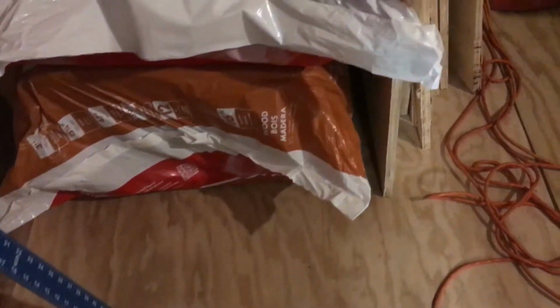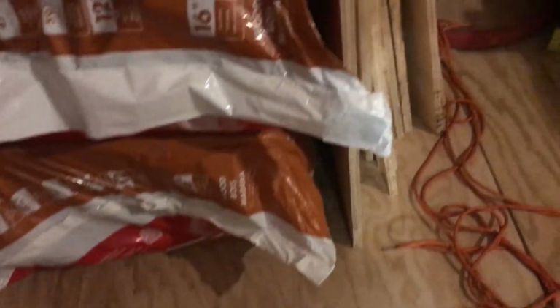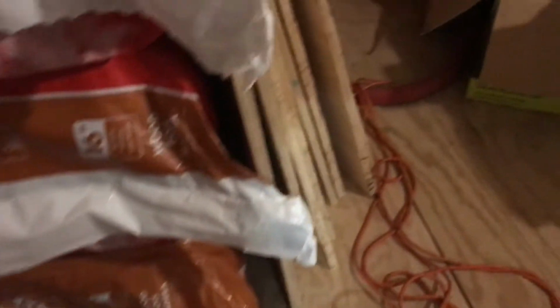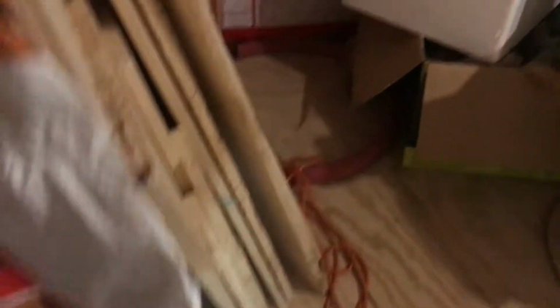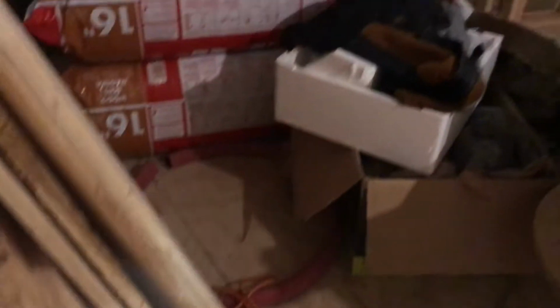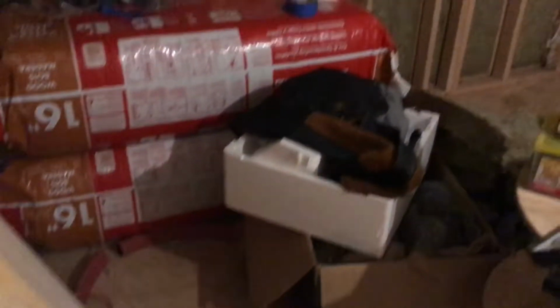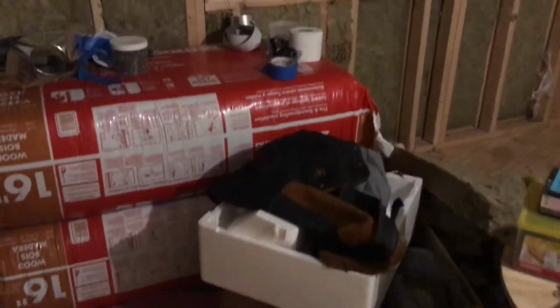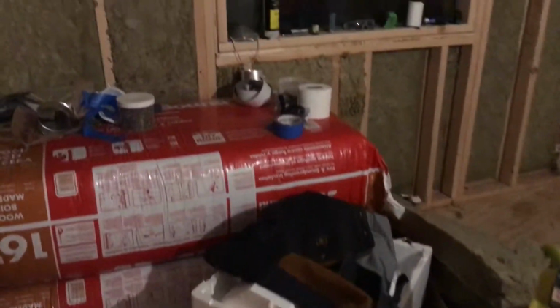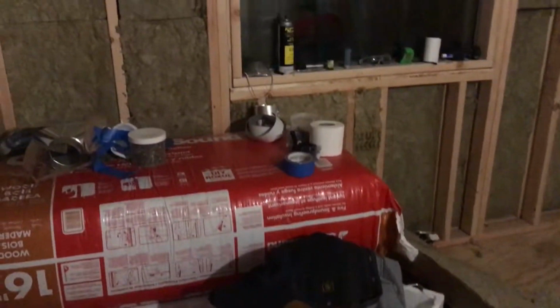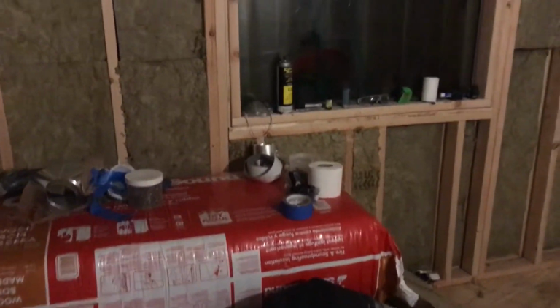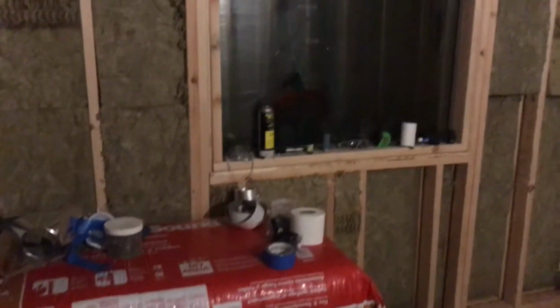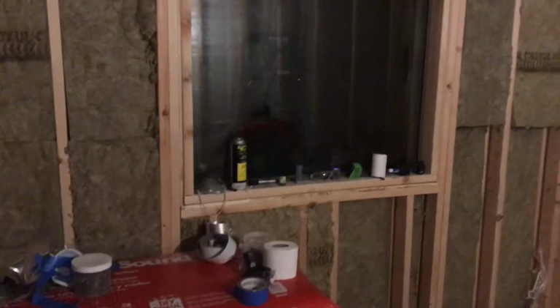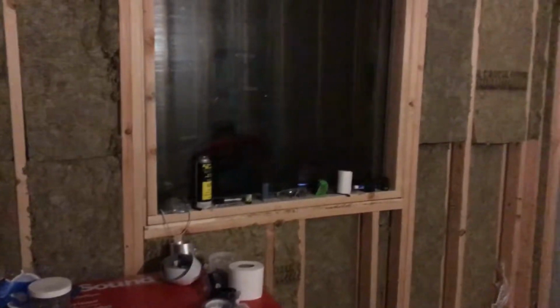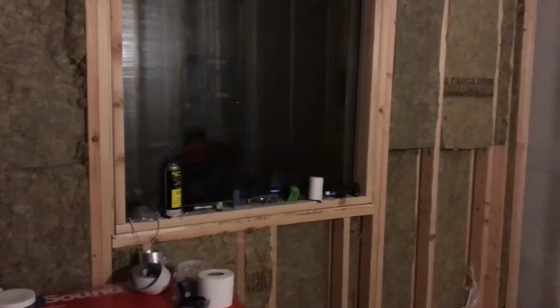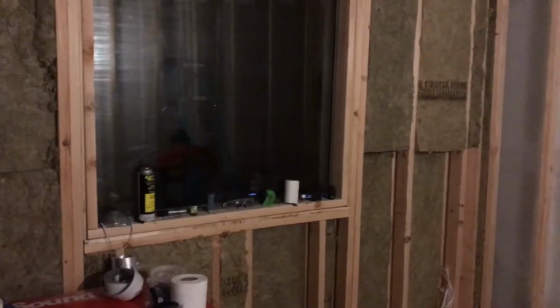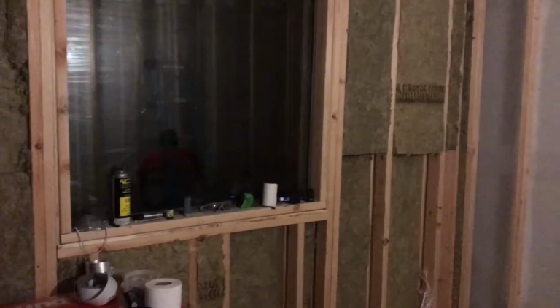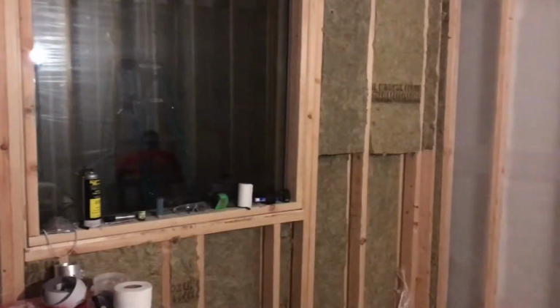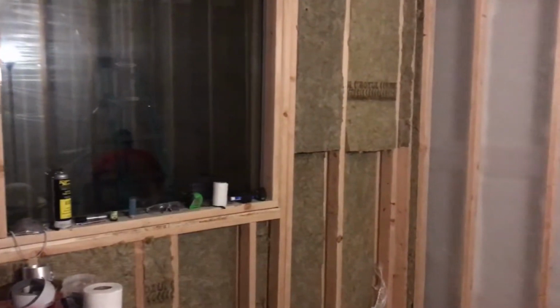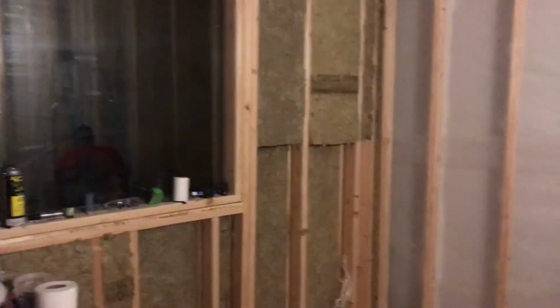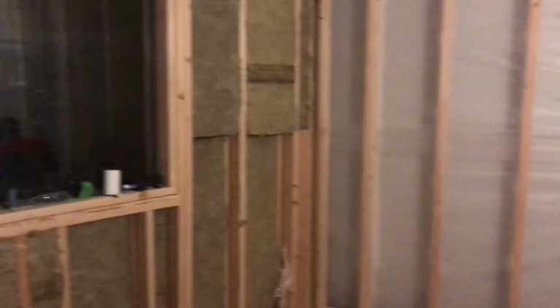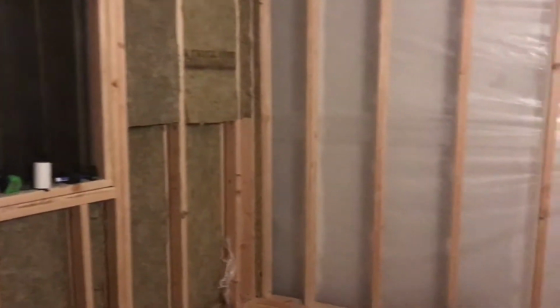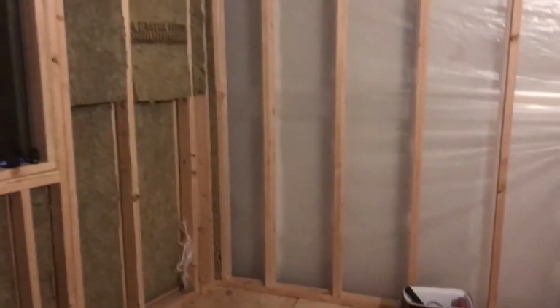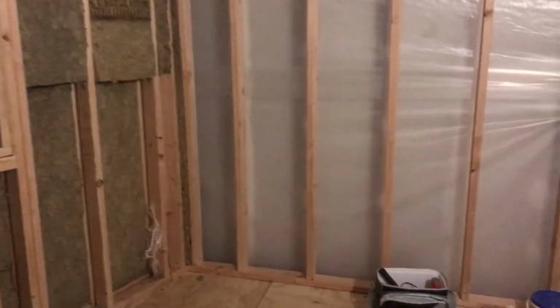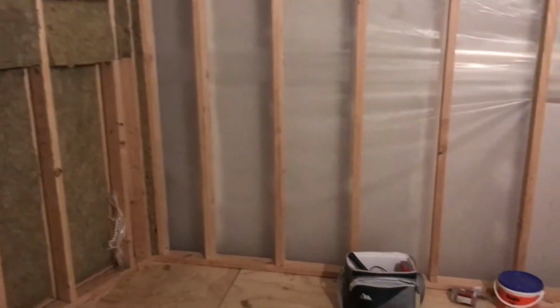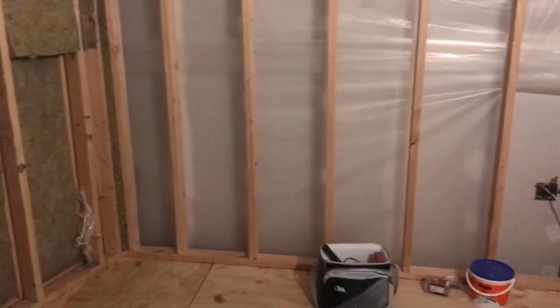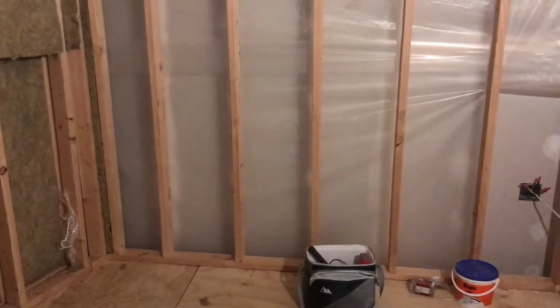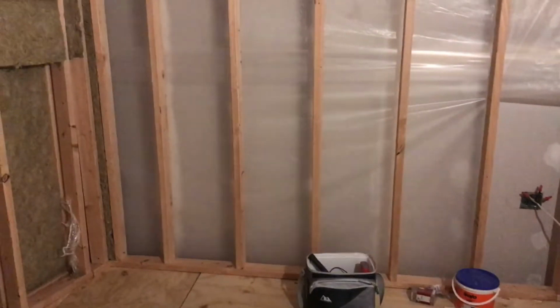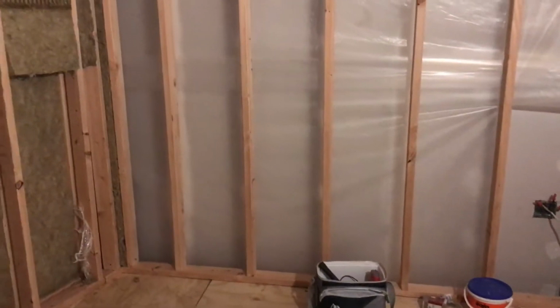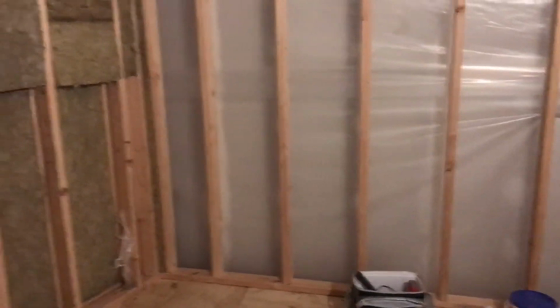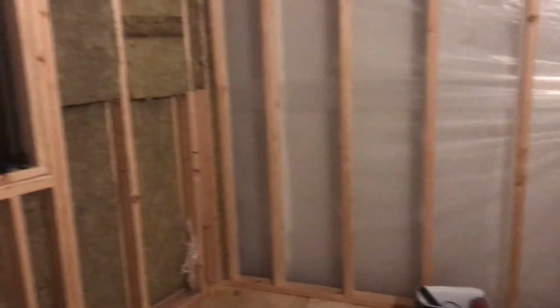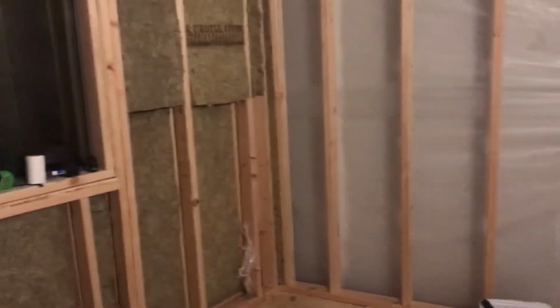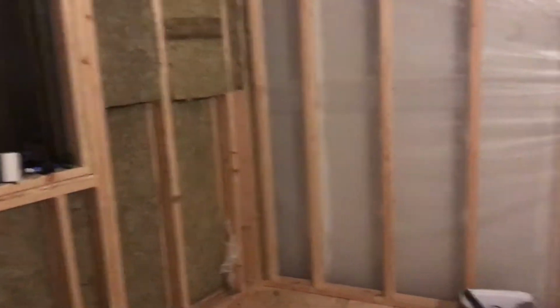Yo what's up y'all, this is SL Building Studio Part 17. I had to stop the drywalling and putting the rest of the rocks on the wall because we got about two important things which is the electrical and the AC cooling.